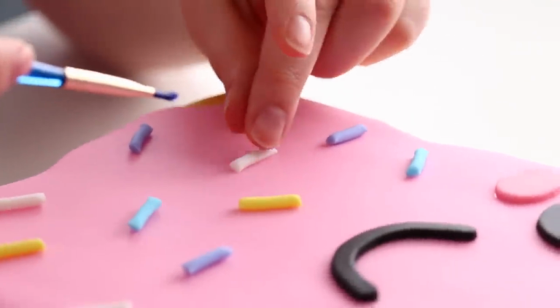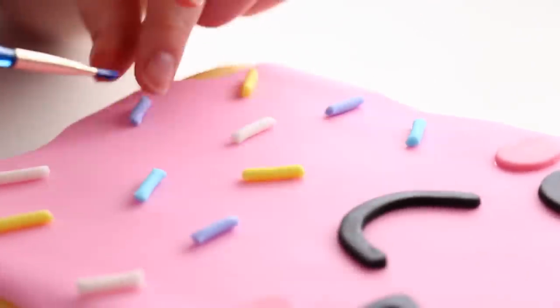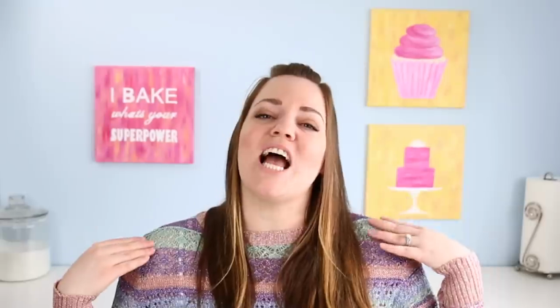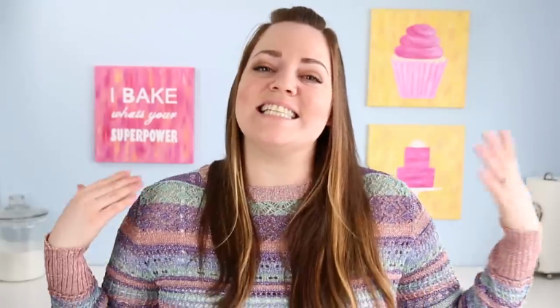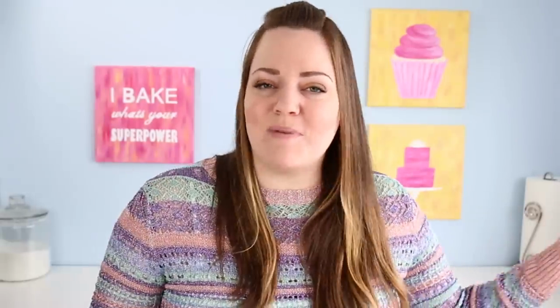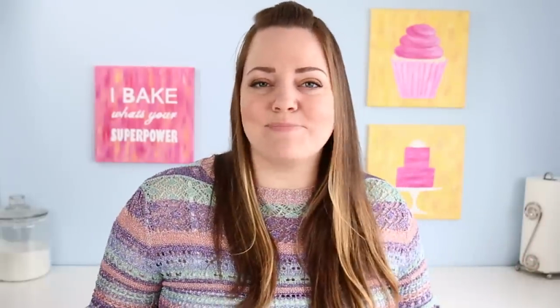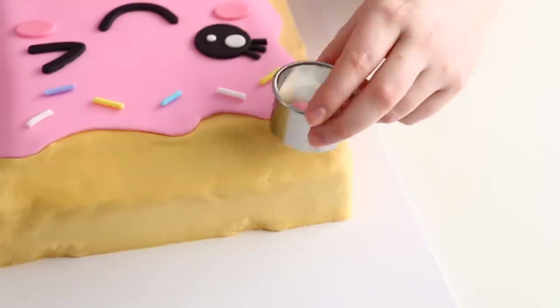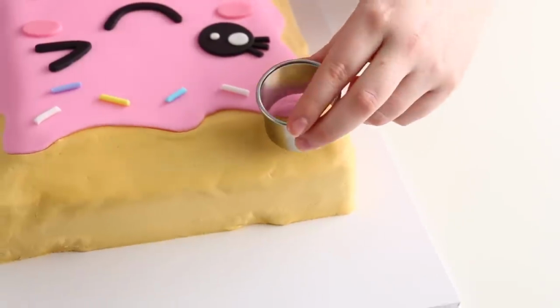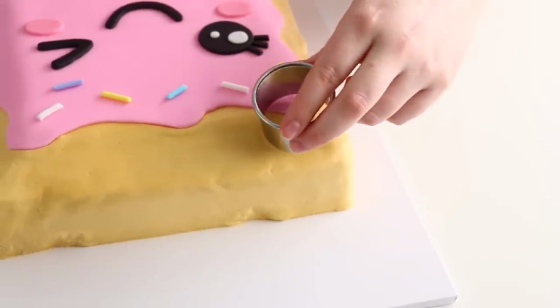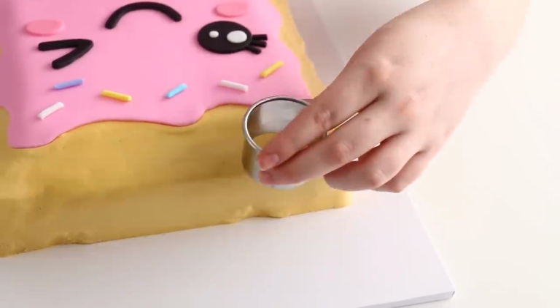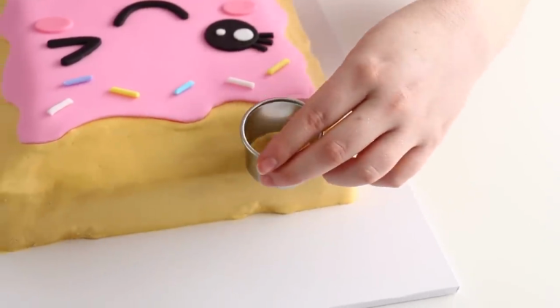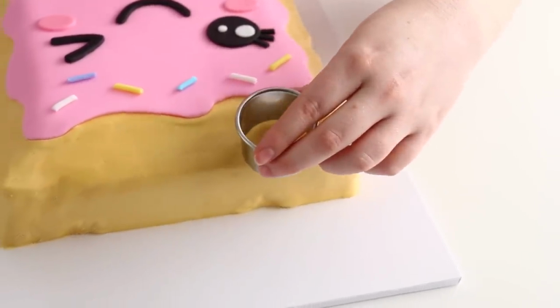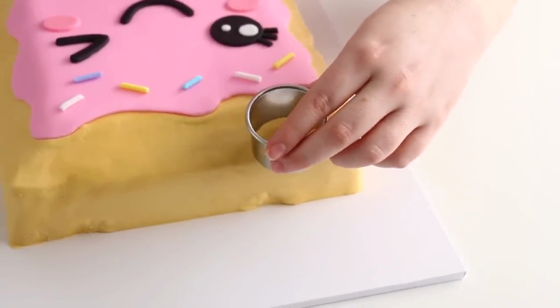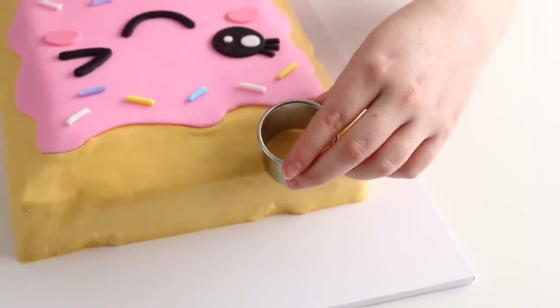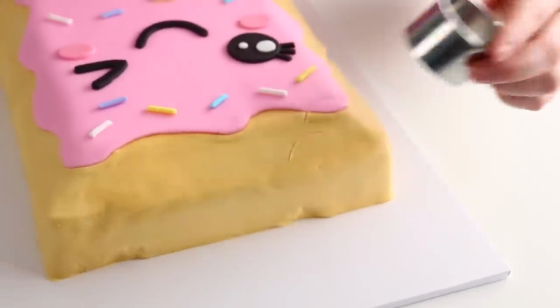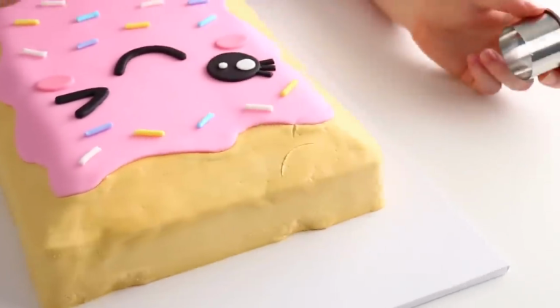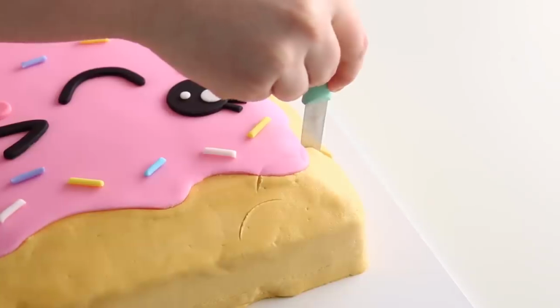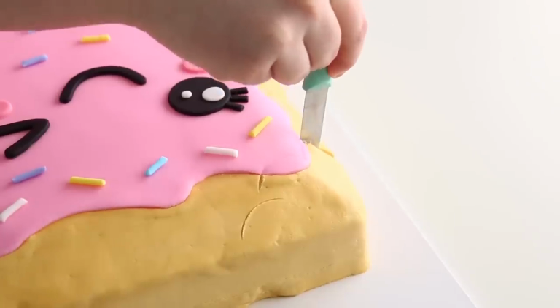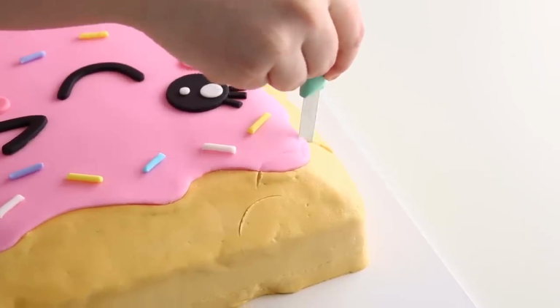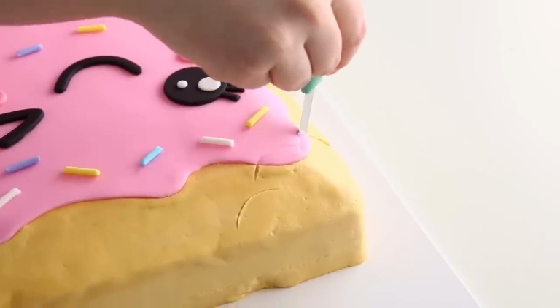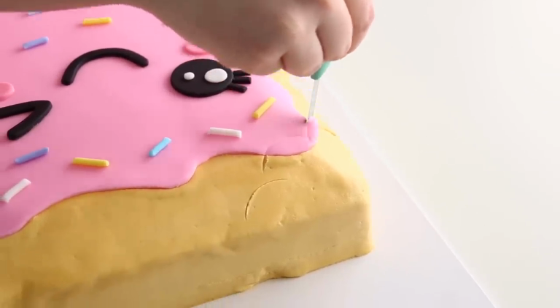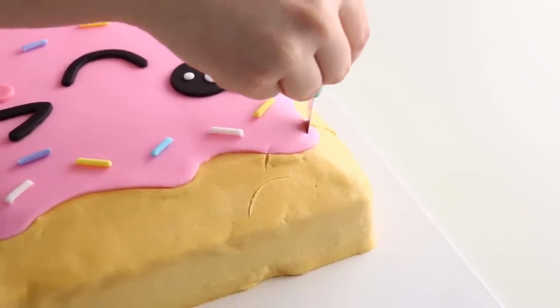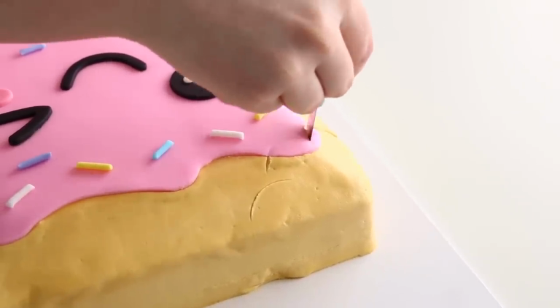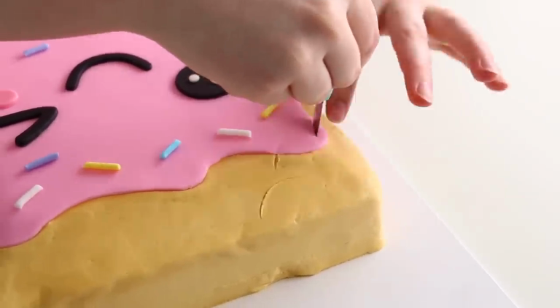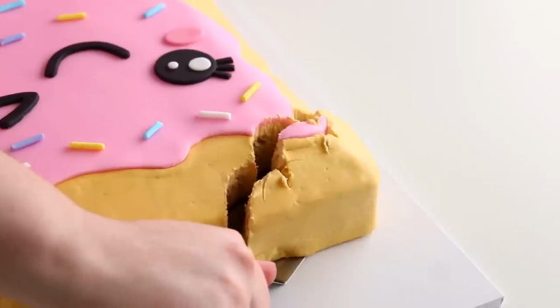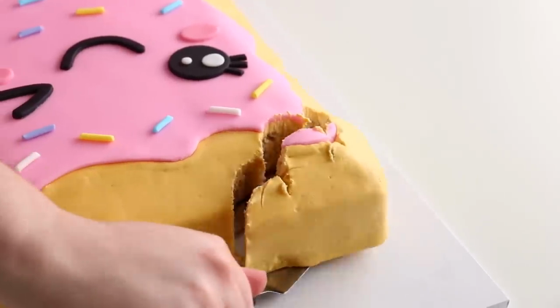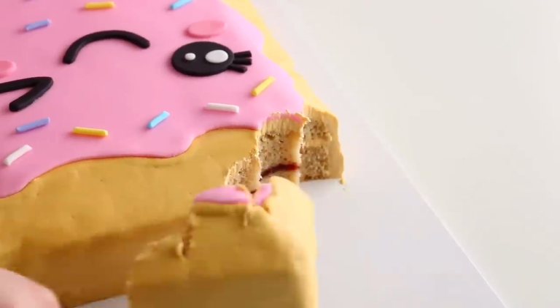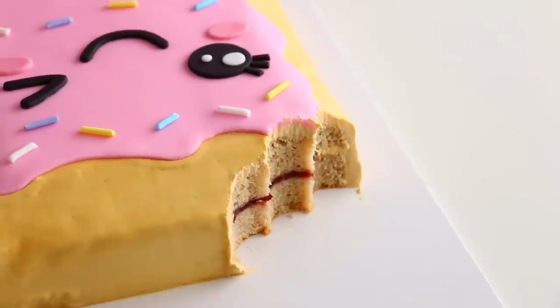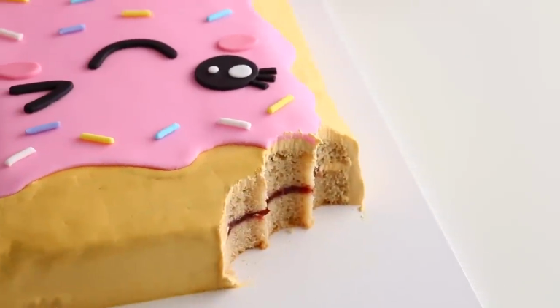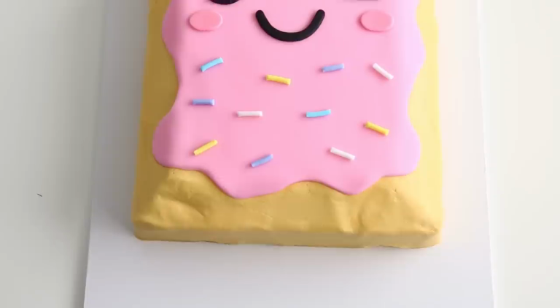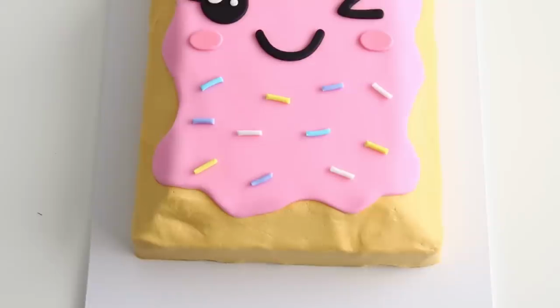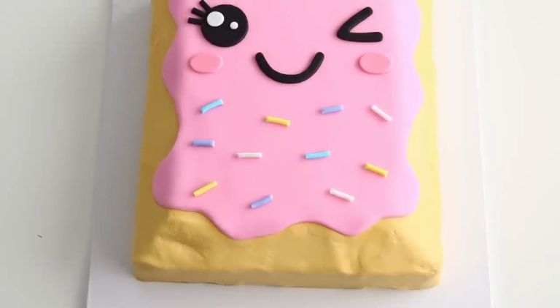To create a giant delicious bite out of the Pop-Tart, I lined up a circle cutter on the edge to mark where I wanted the bite line, then used a paring knife to cut out a perfect little bite shape.